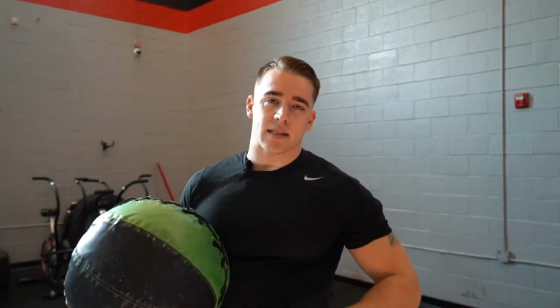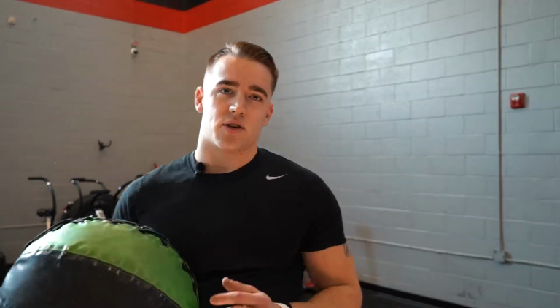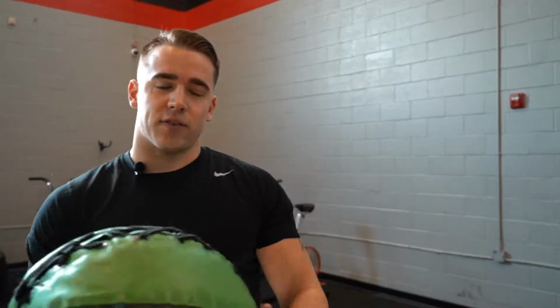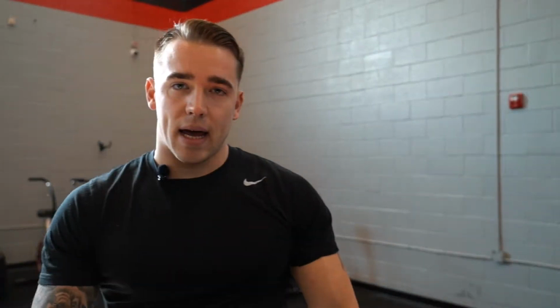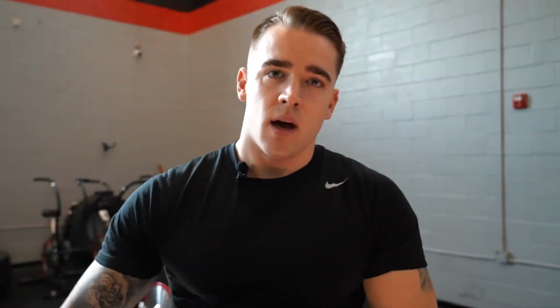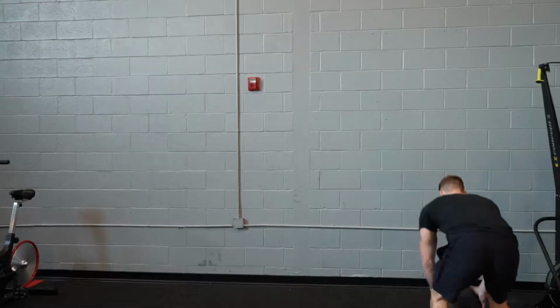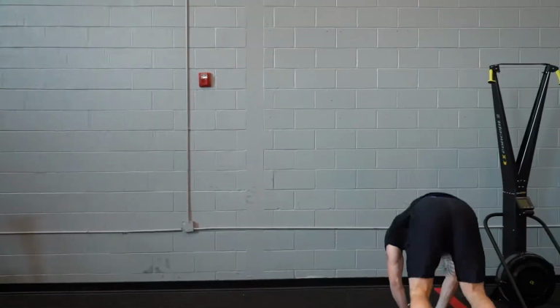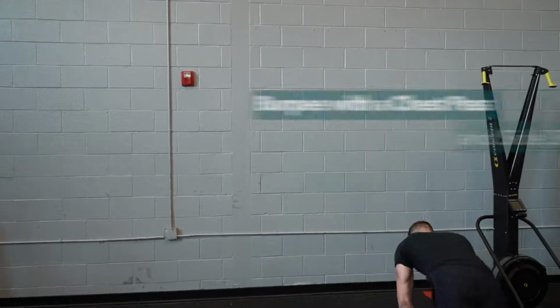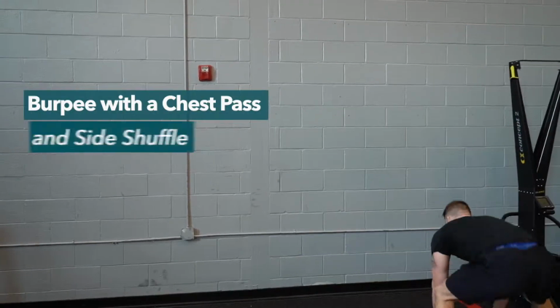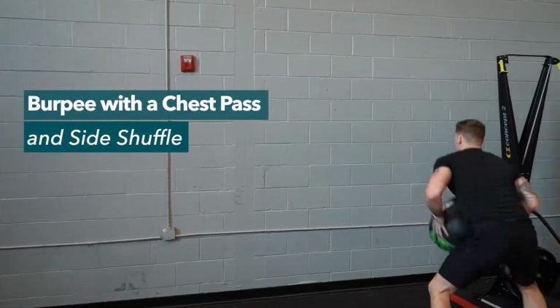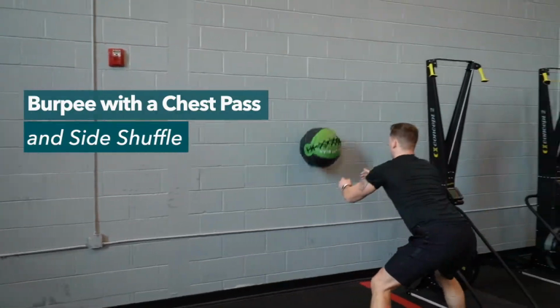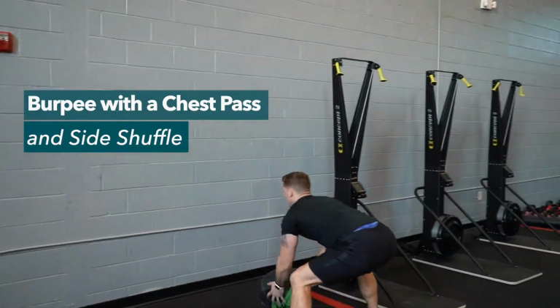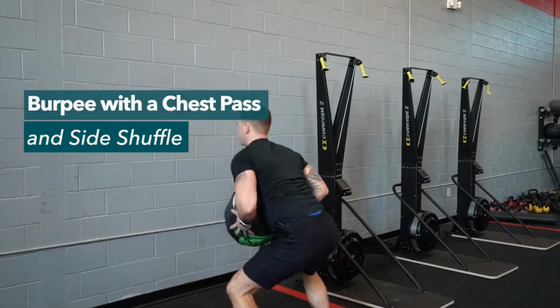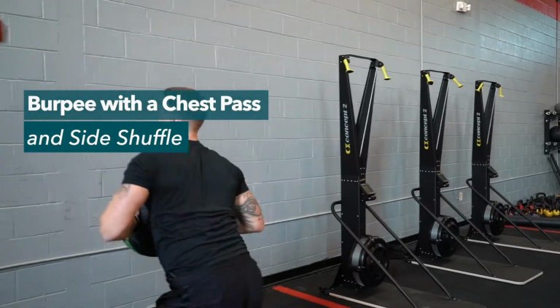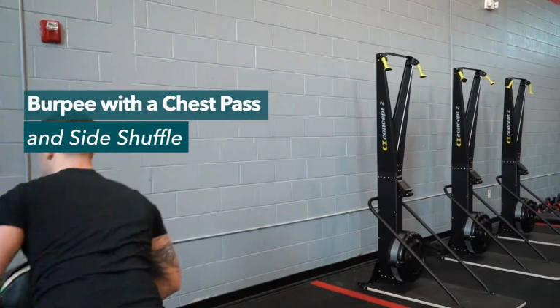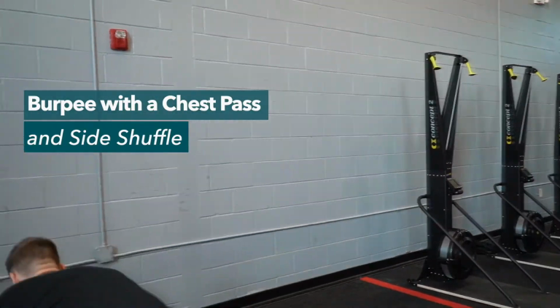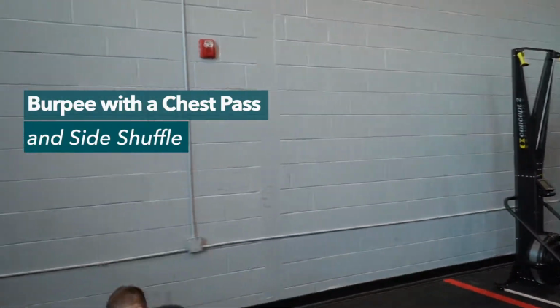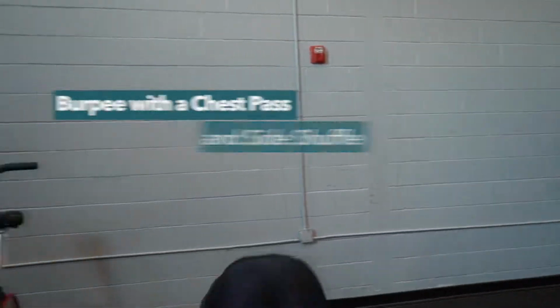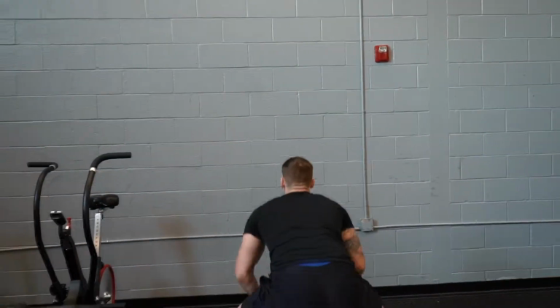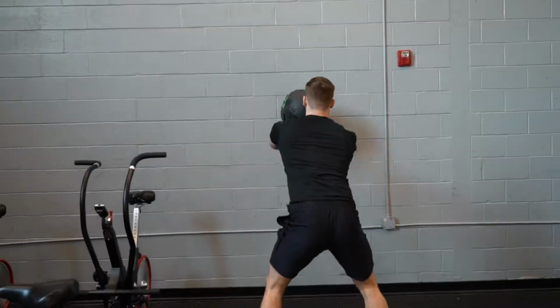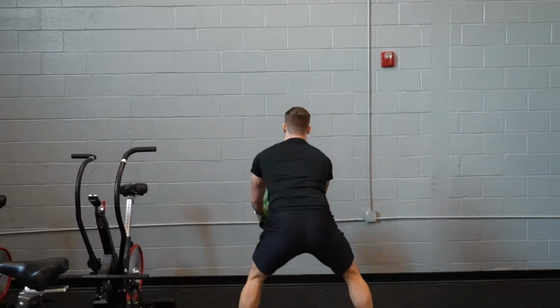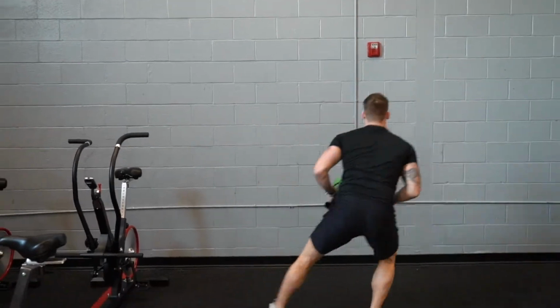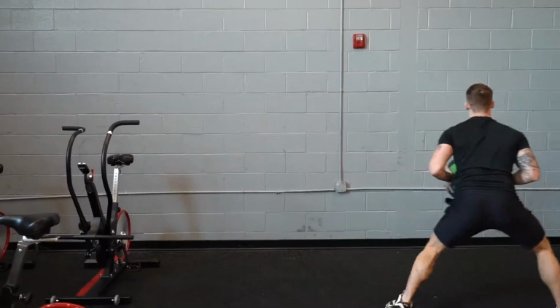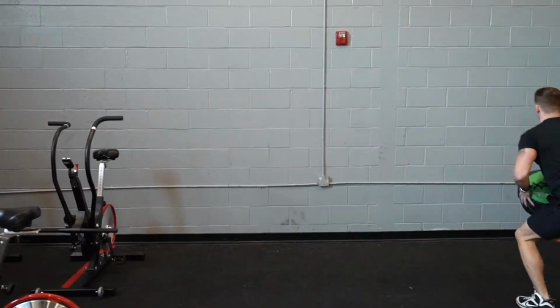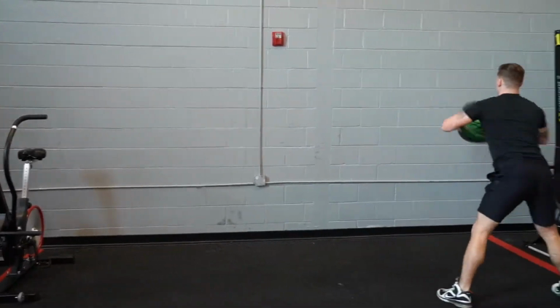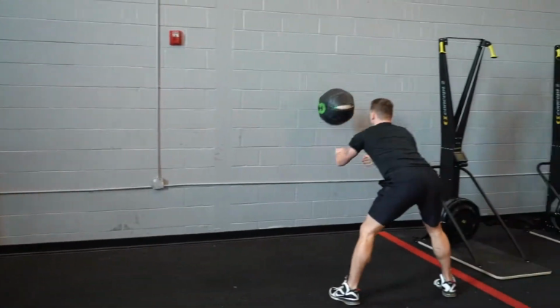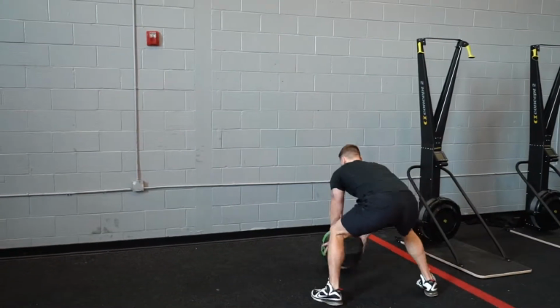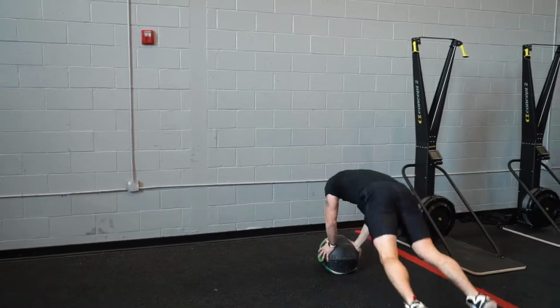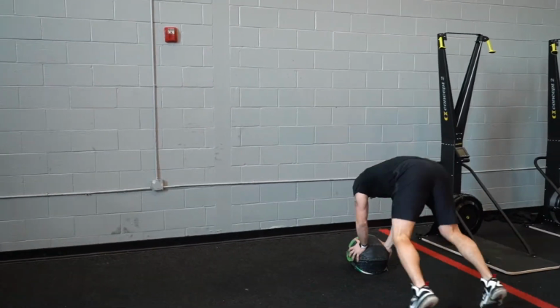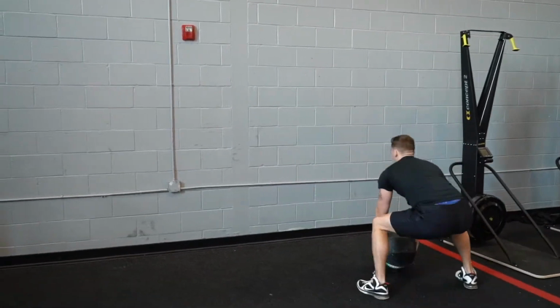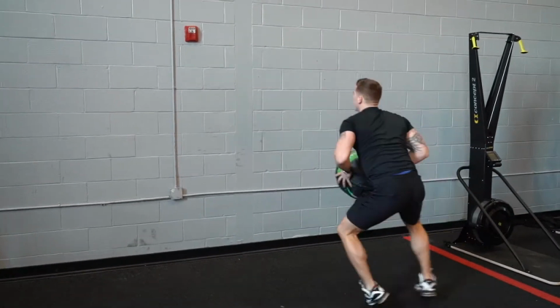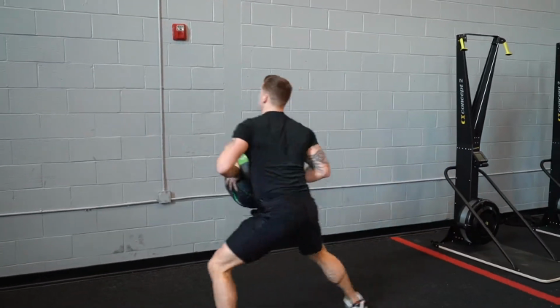Last exercise for today — we're gonna be doing a burpee with a chest pass and adding the side shuffle on at the end. We're gonna be activating the abductors, working the outside of the leg a little bit, and obviously activating the chest. The burpee is gonna improve that cardio as well.